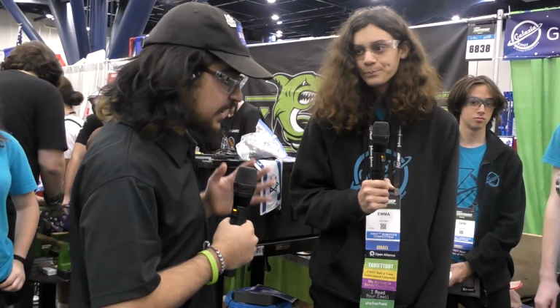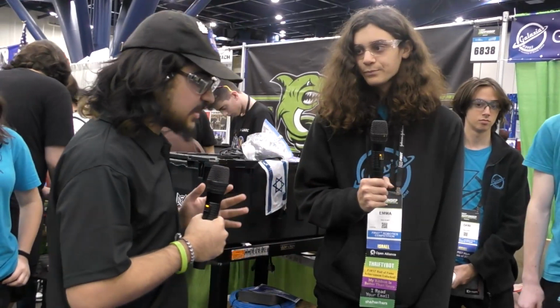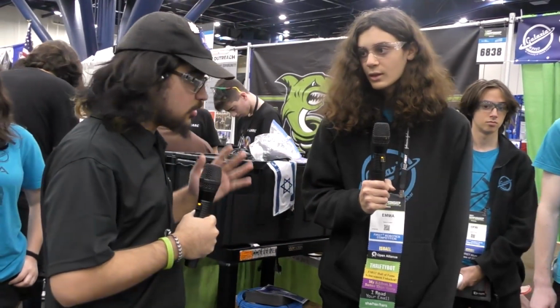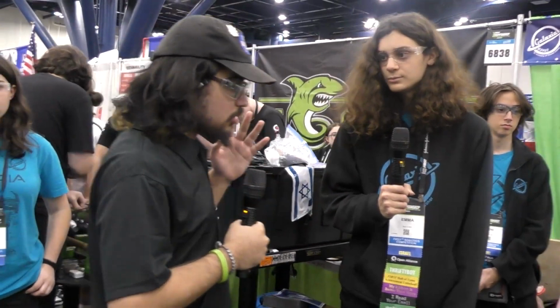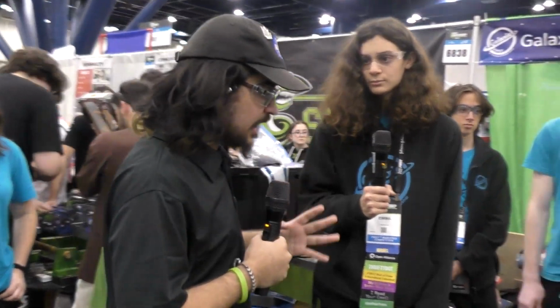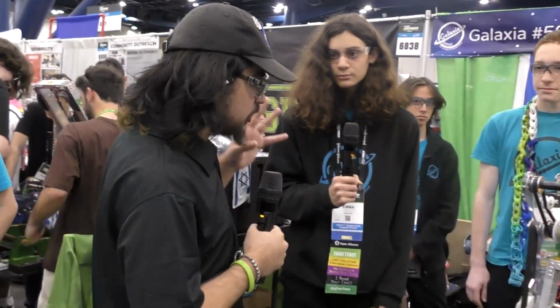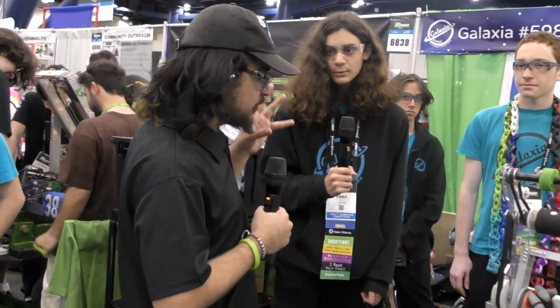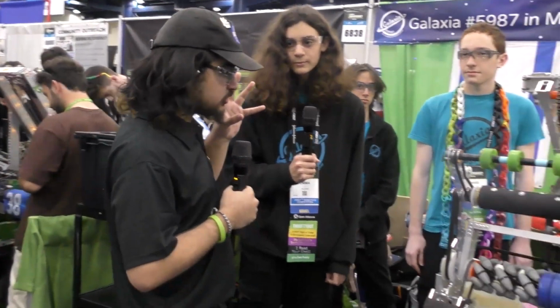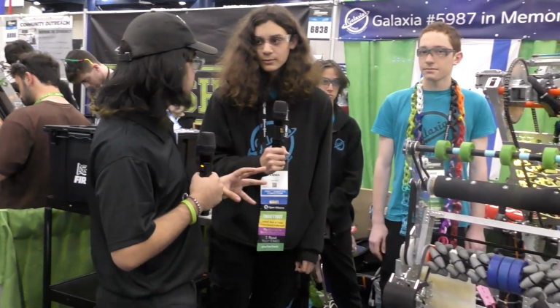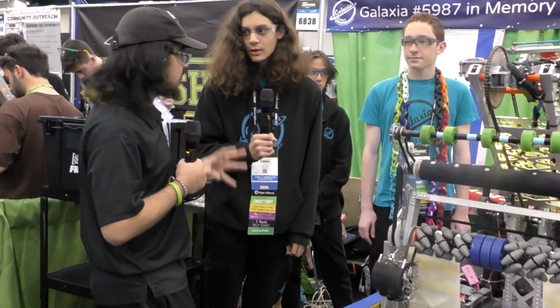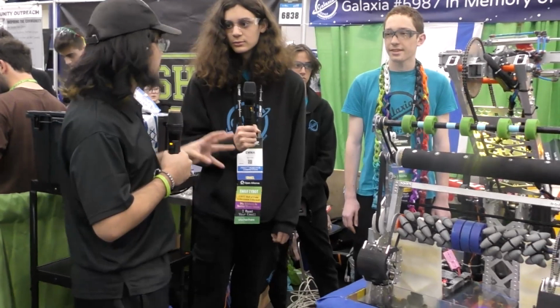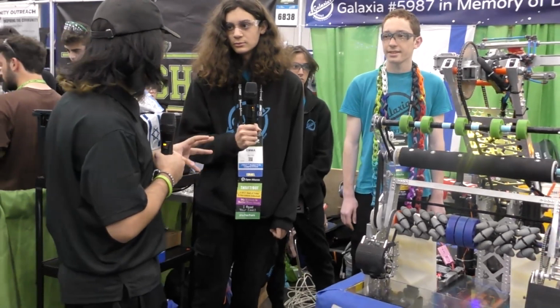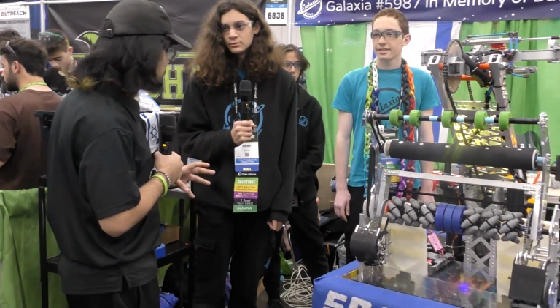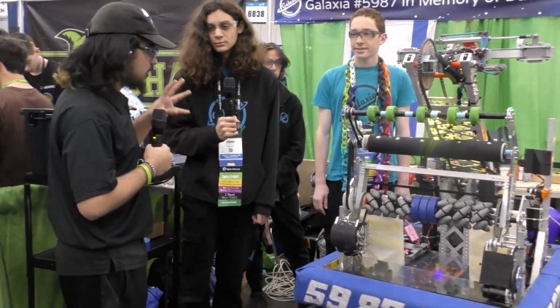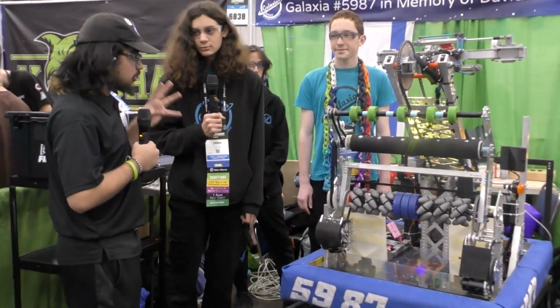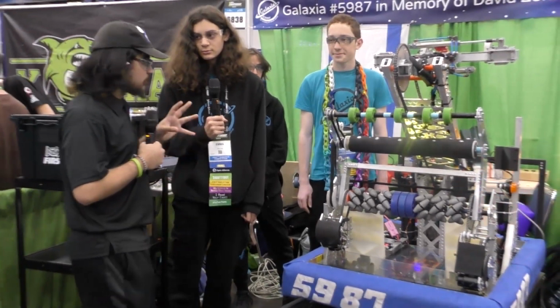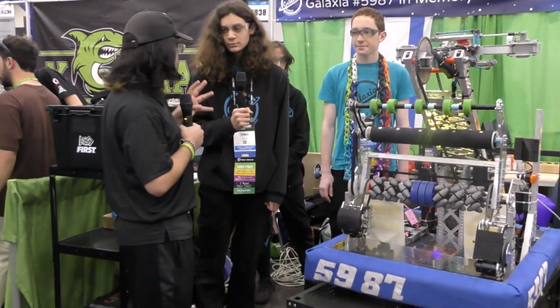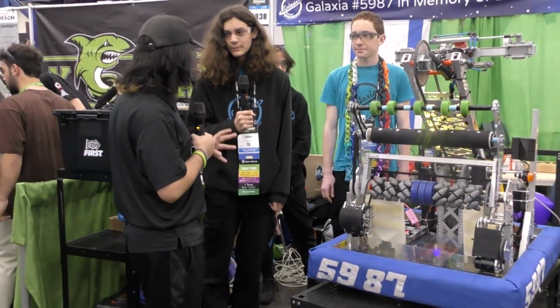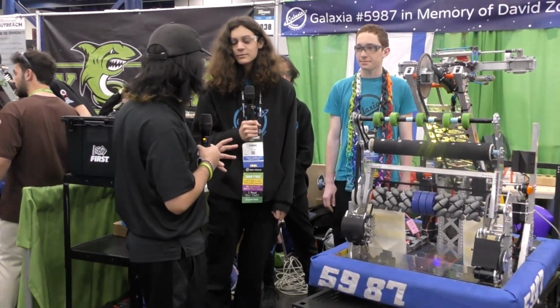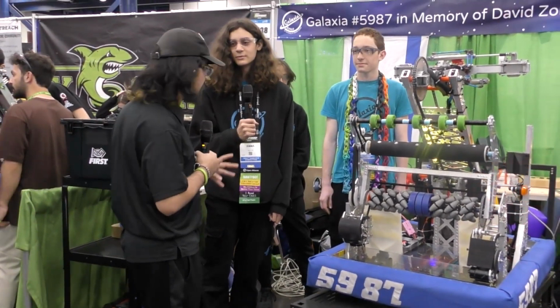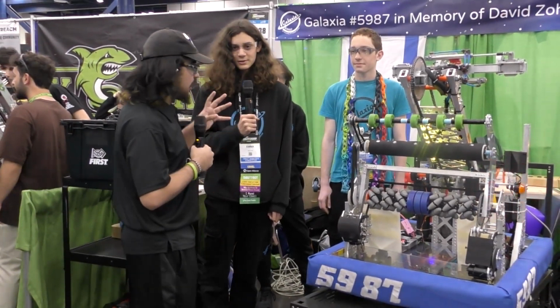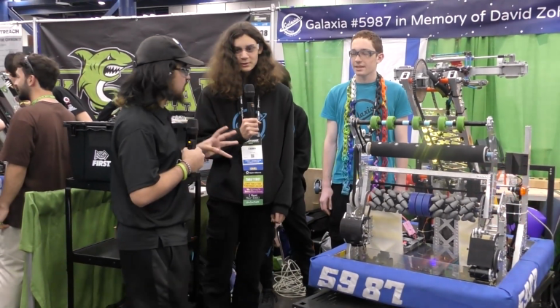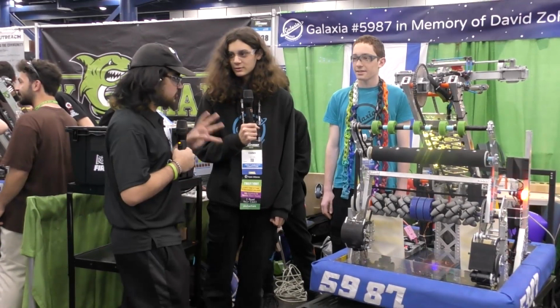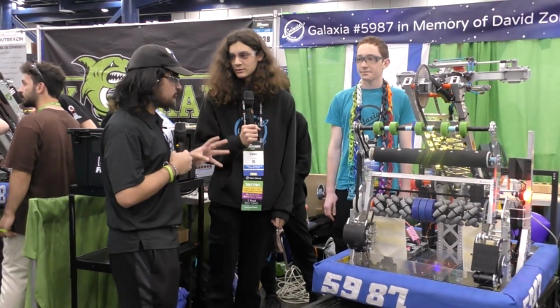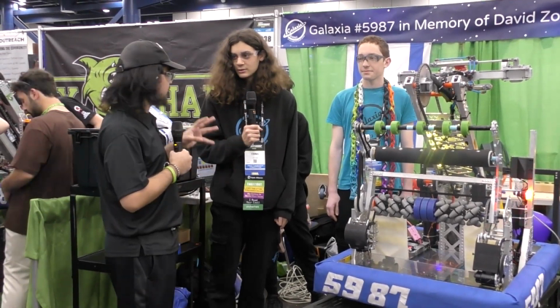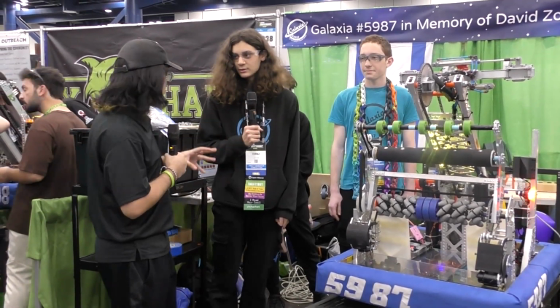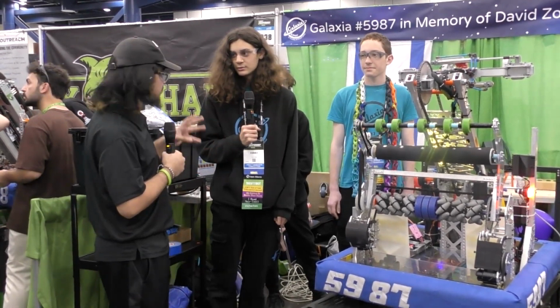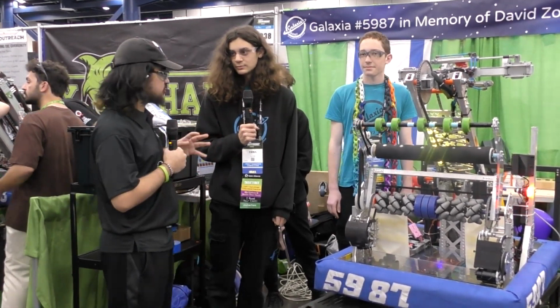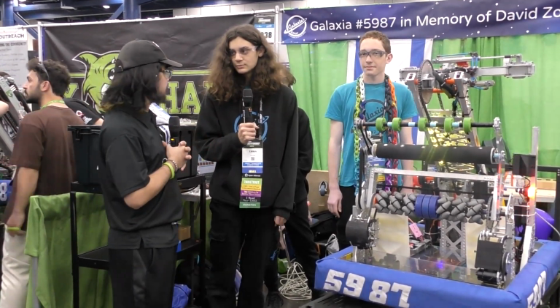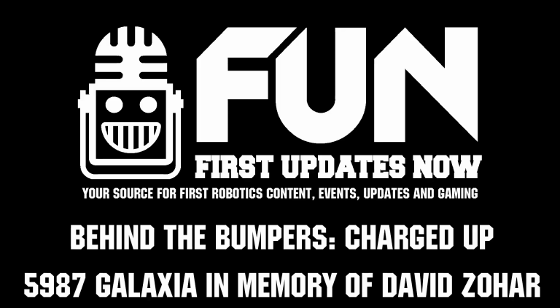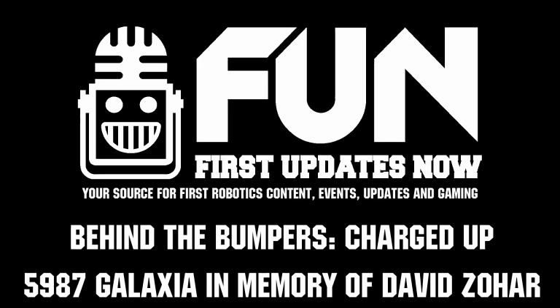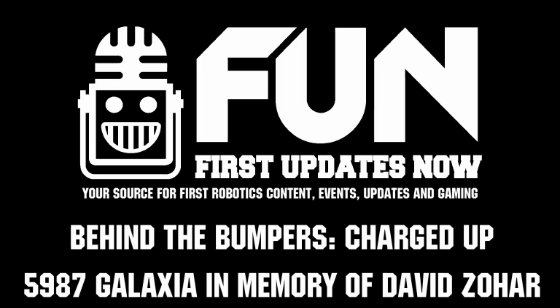Well, 5987 Galaxia, you guys have been doing so well so far, representing Israel. Congratulations on your success so far. Thank you so much. Good luck here at Worlds — wish you guys the best of luck. Thank you.